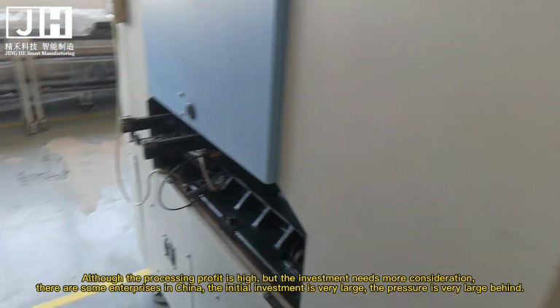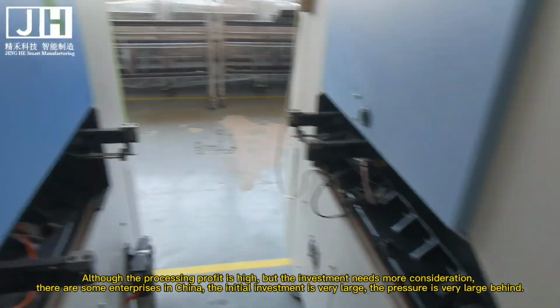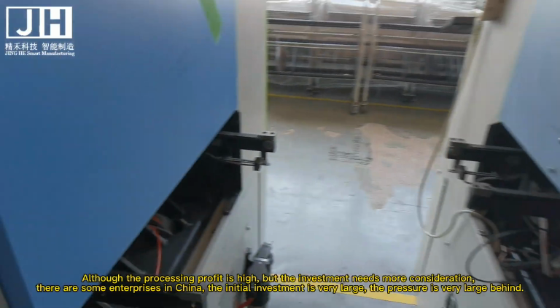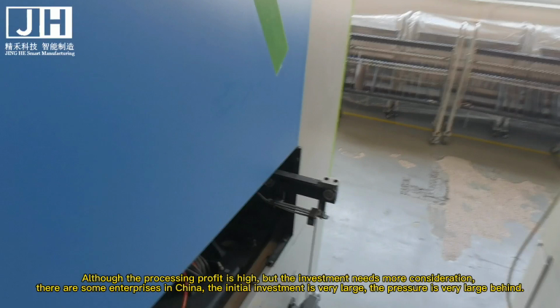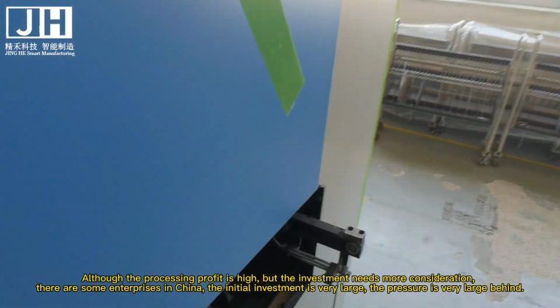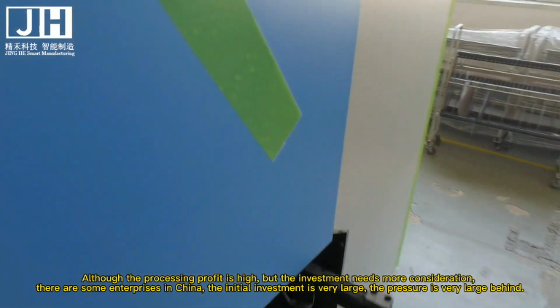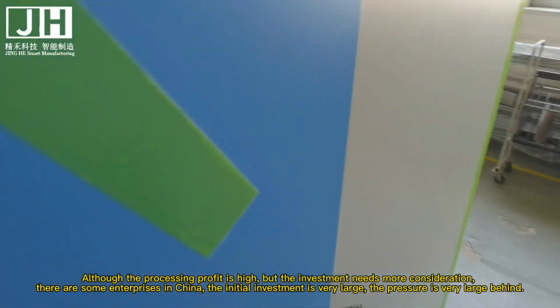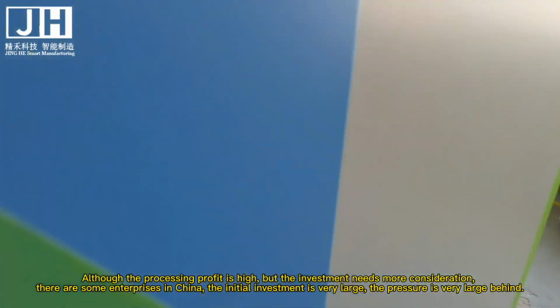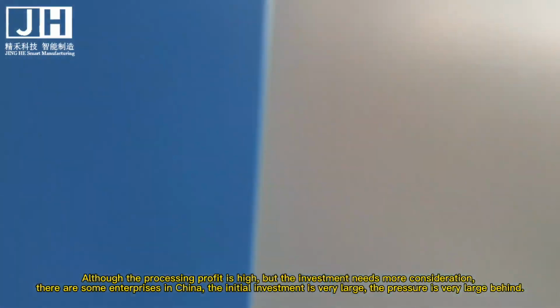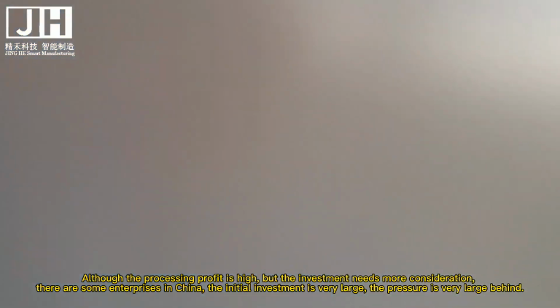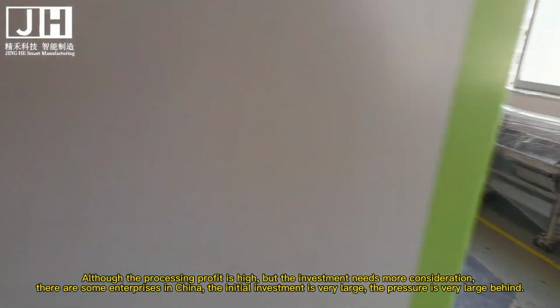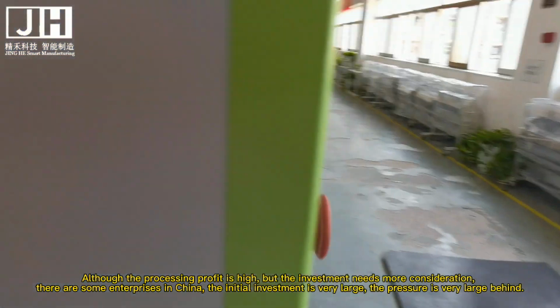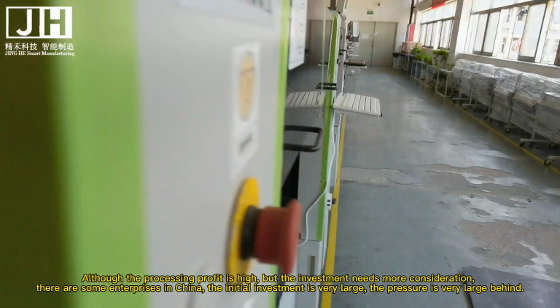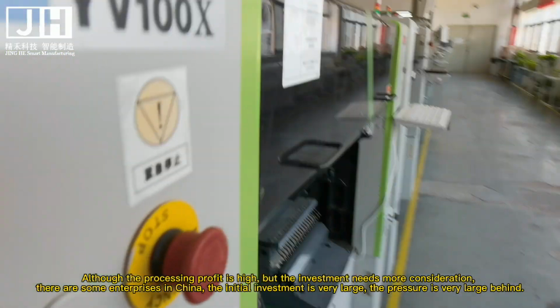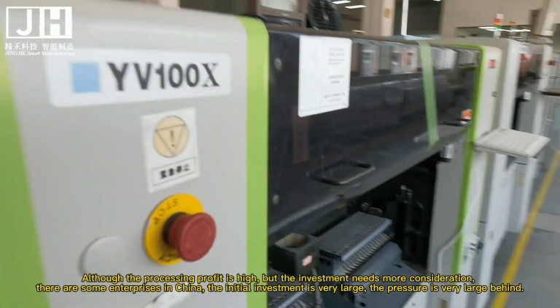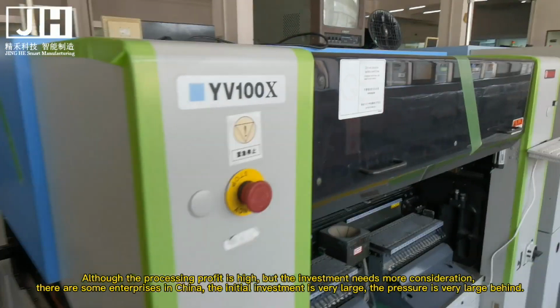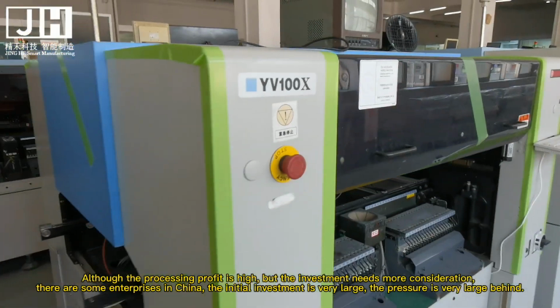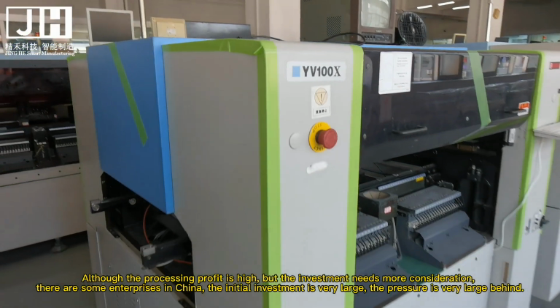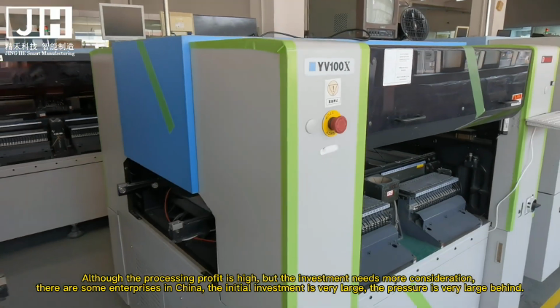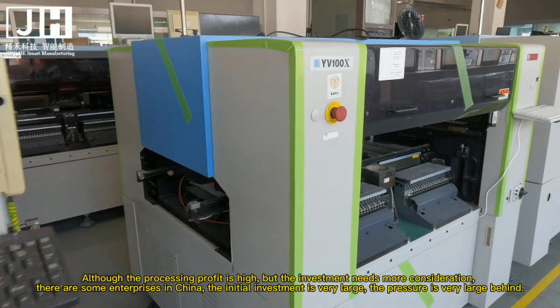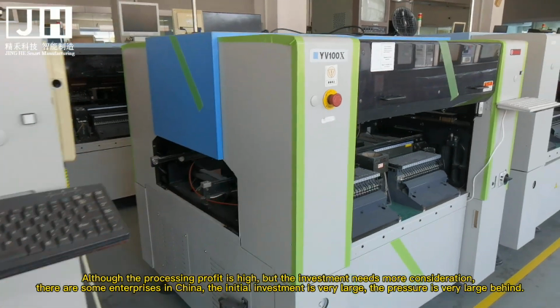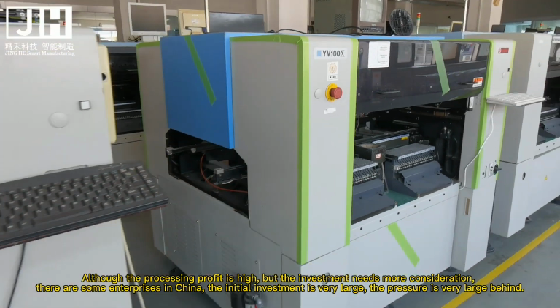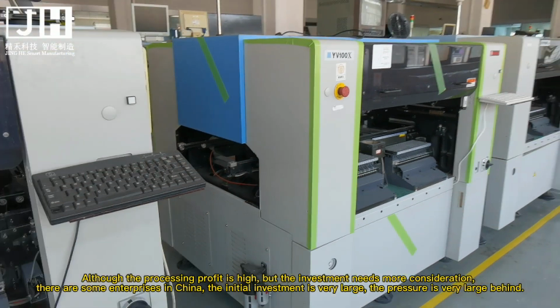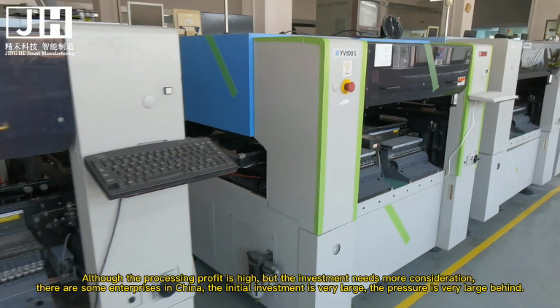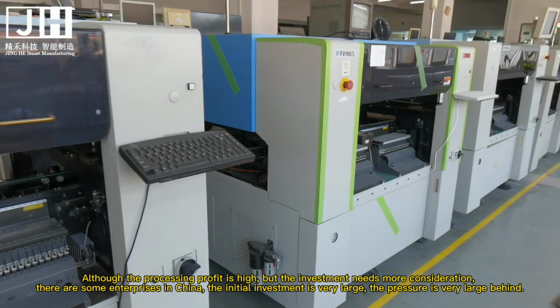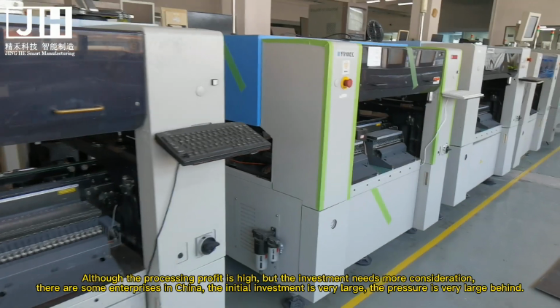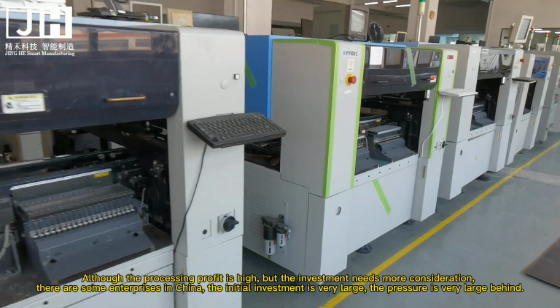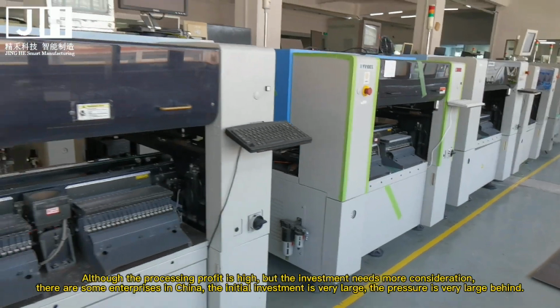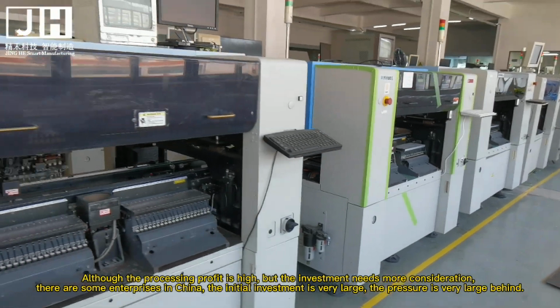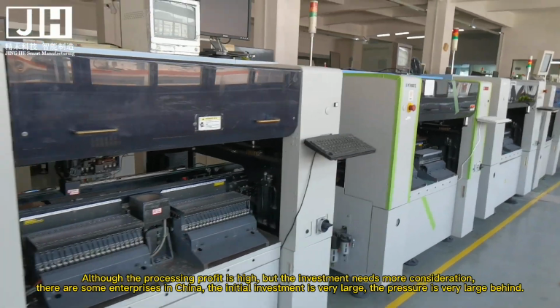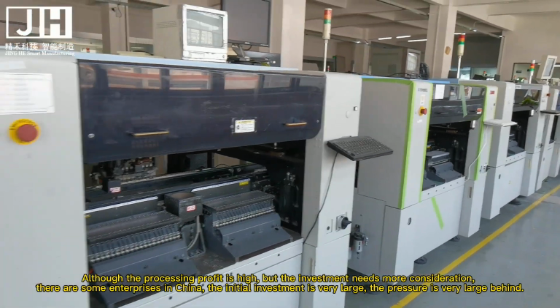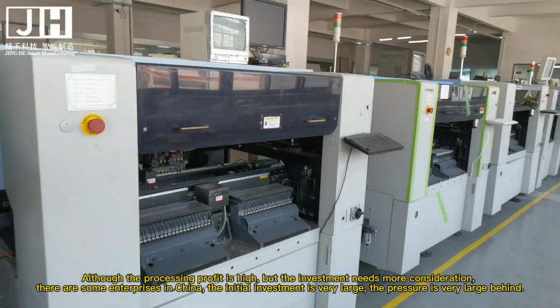There are some enterprises in China where the initial investment is very large, and the financial pressure behind that is very large as well.